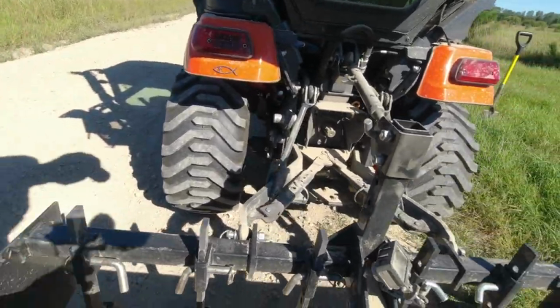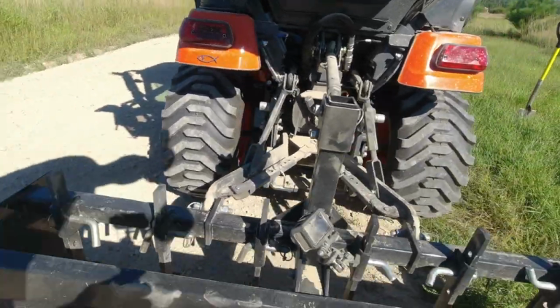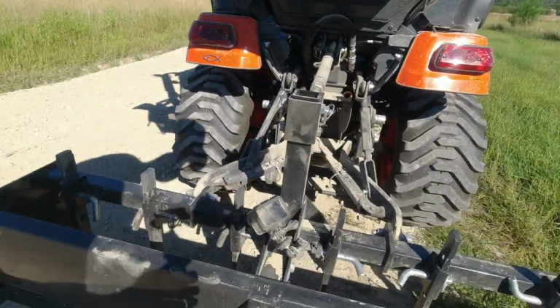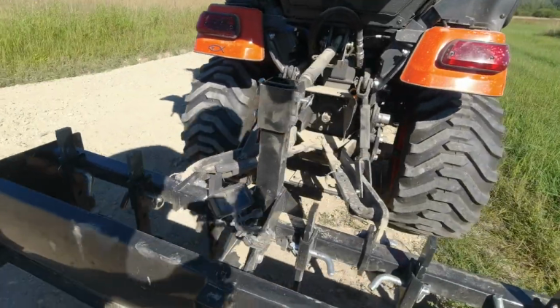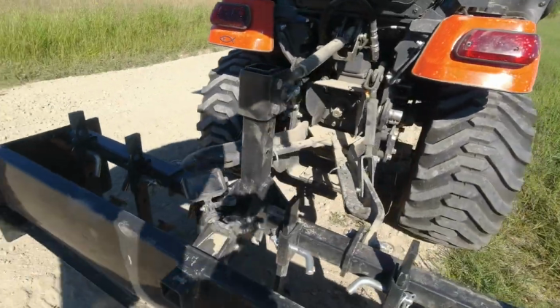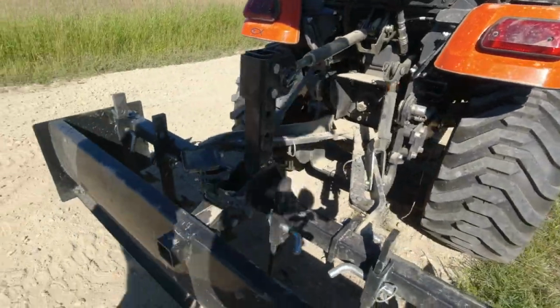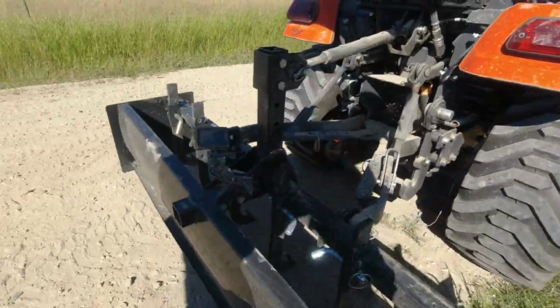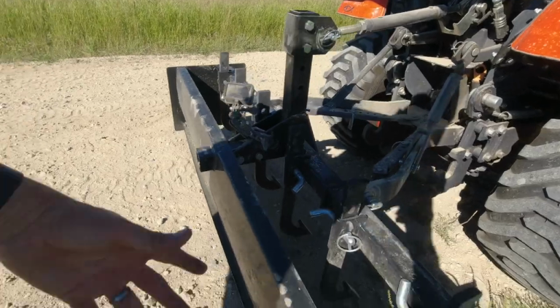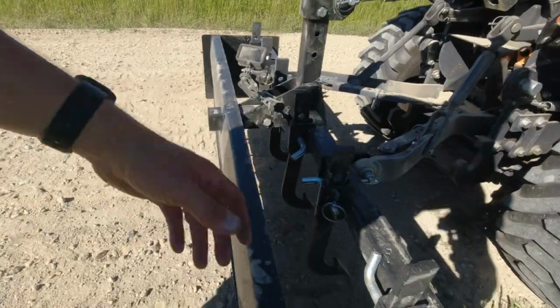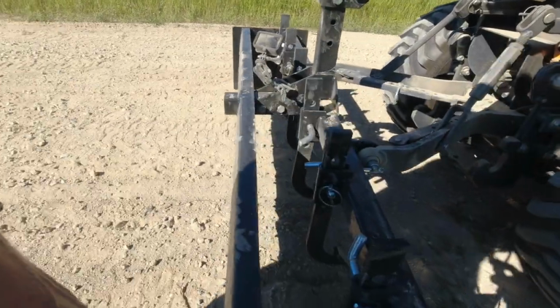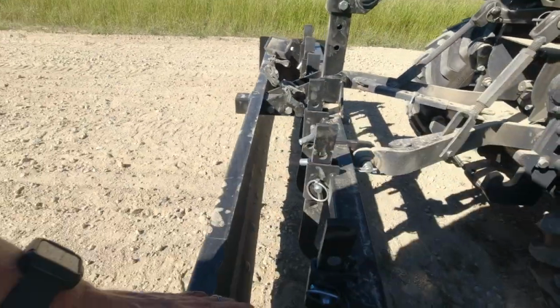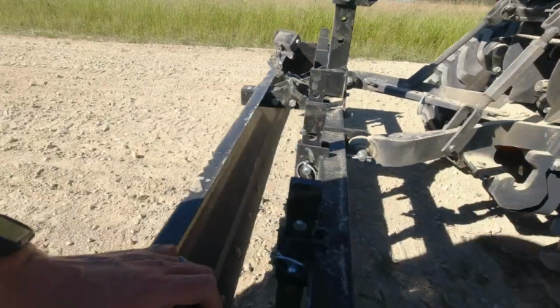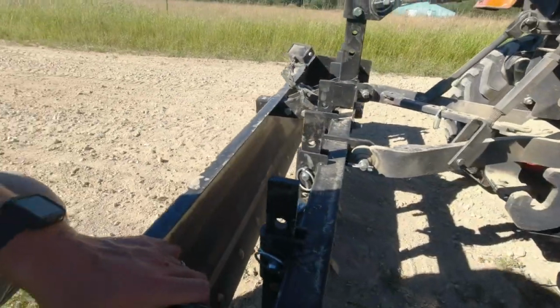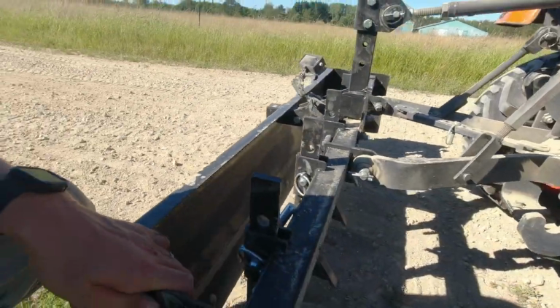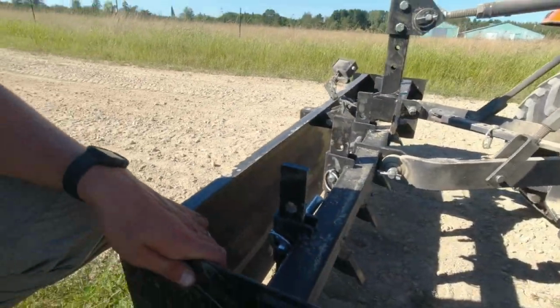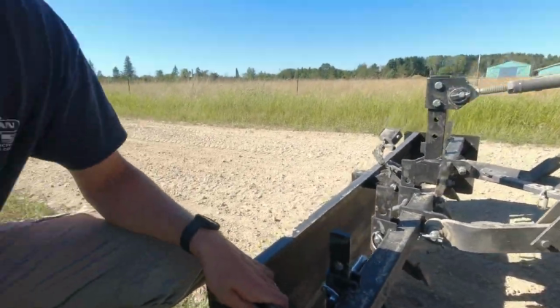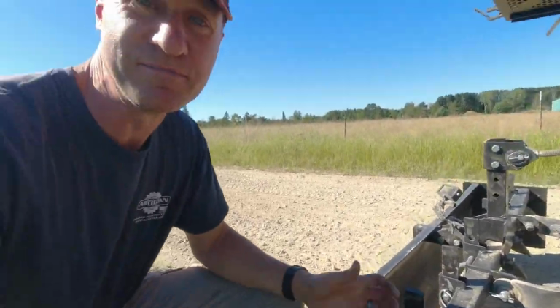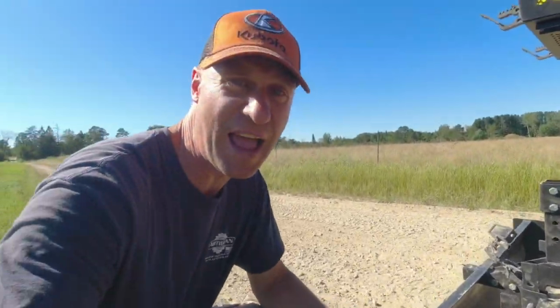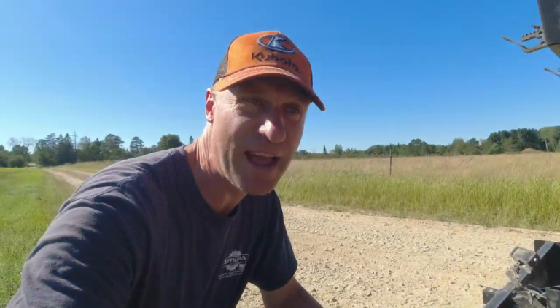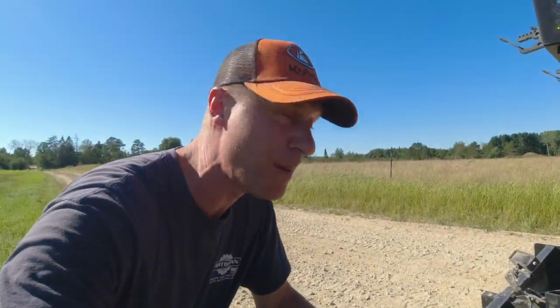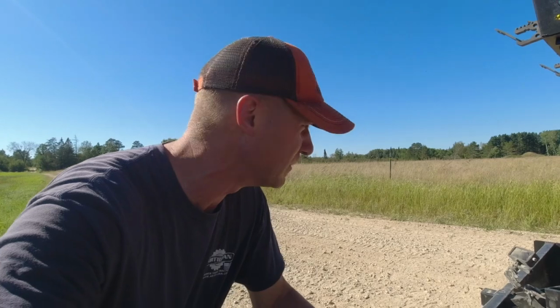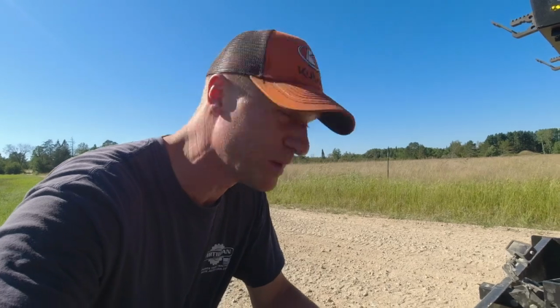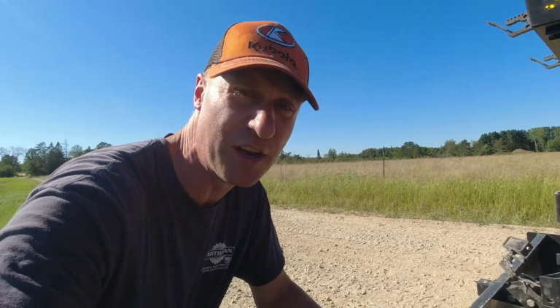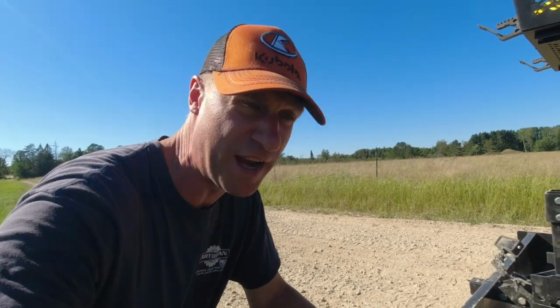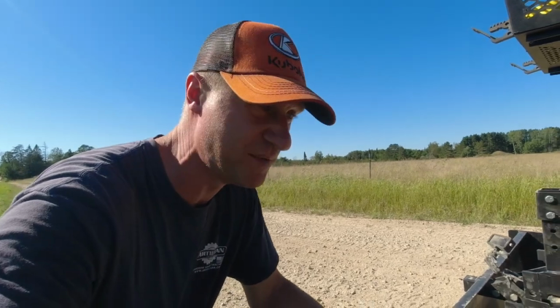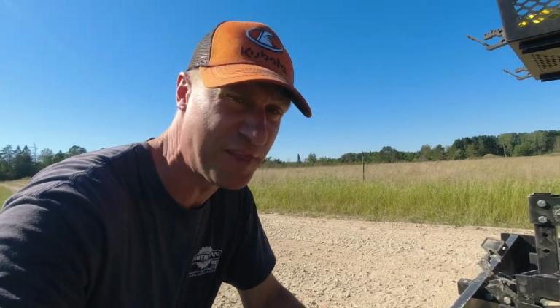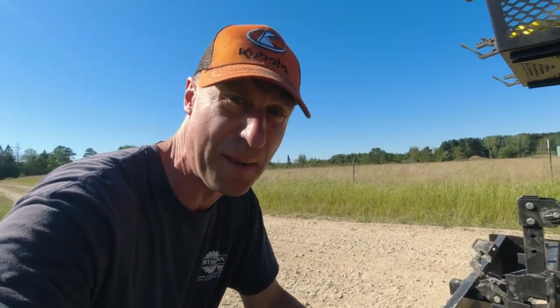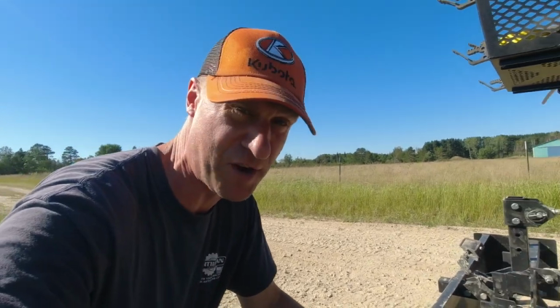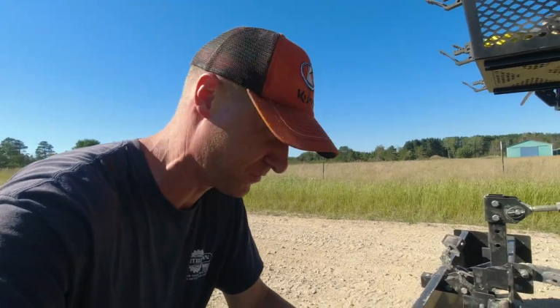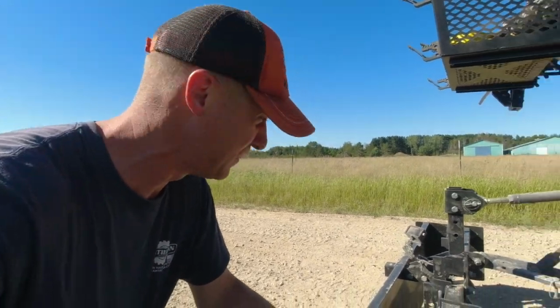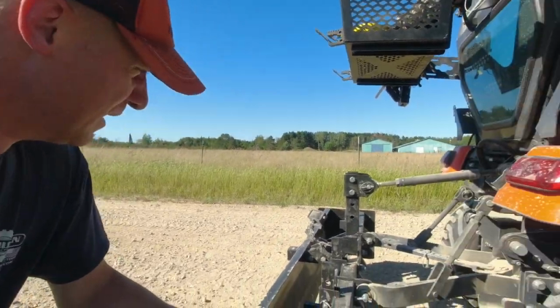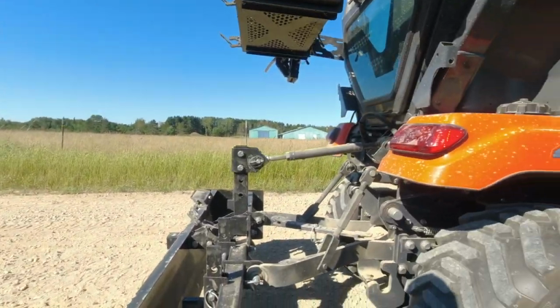For maintaining, your subcompact can probably pull that completely full. I haven't had a problem yet. Put it in low range and nothing stops these tractors, right?